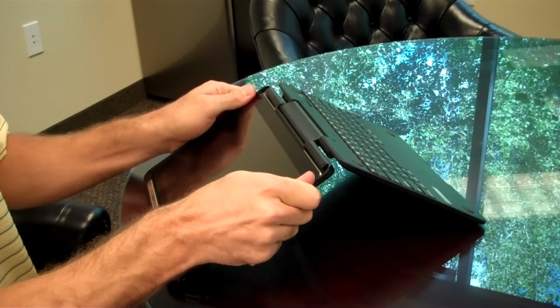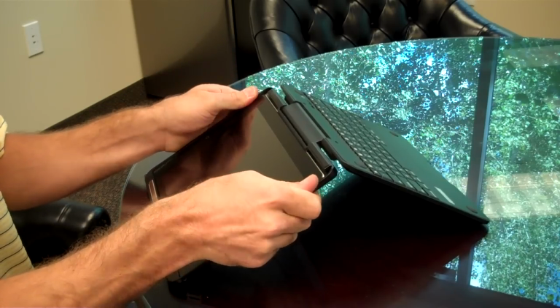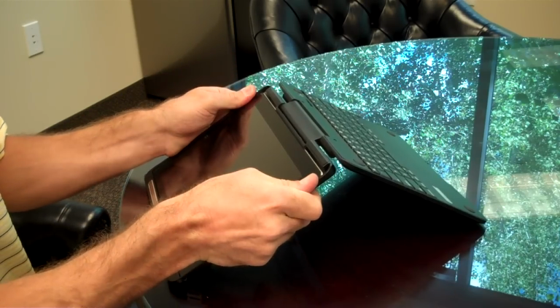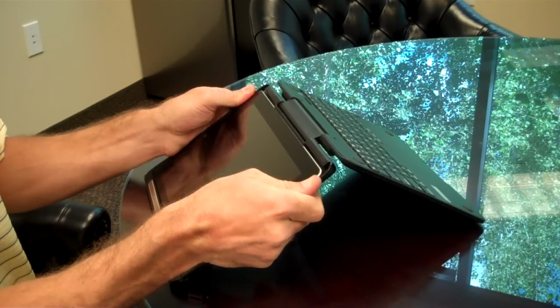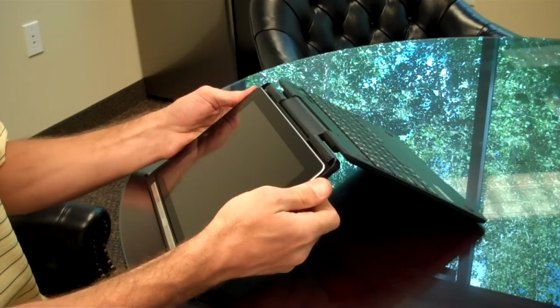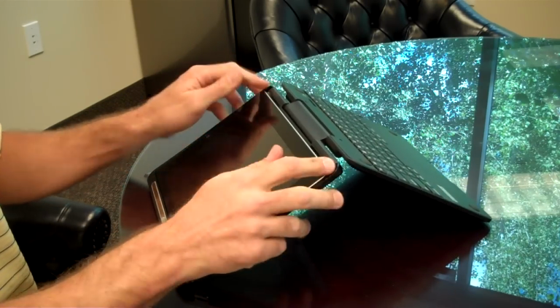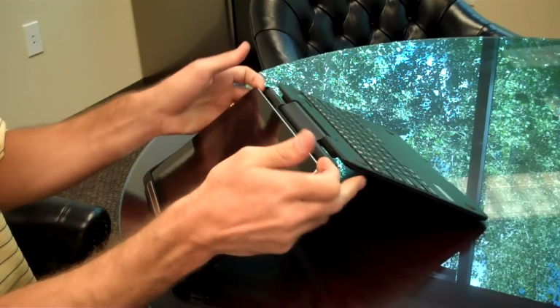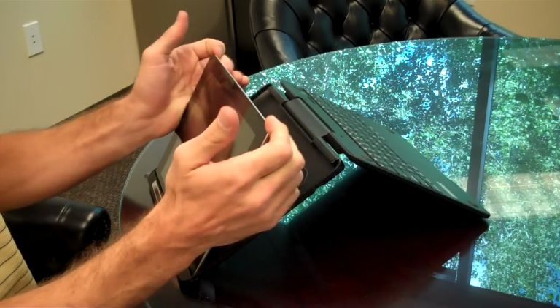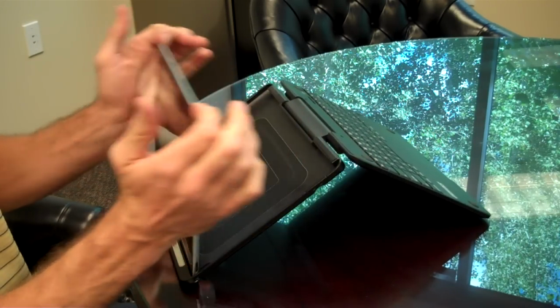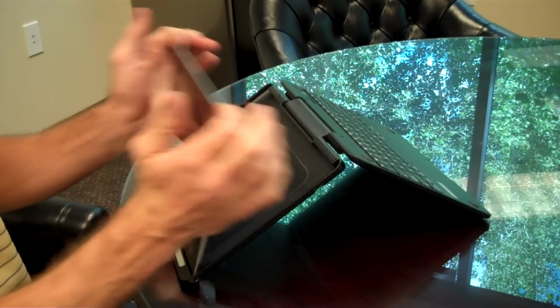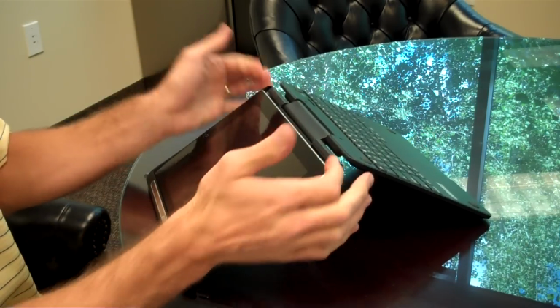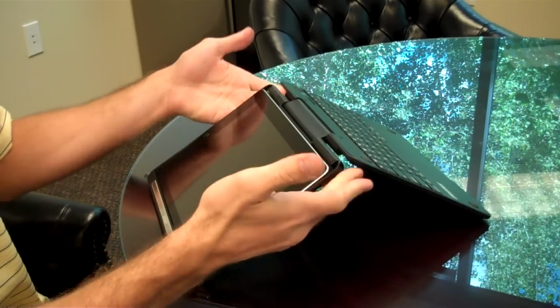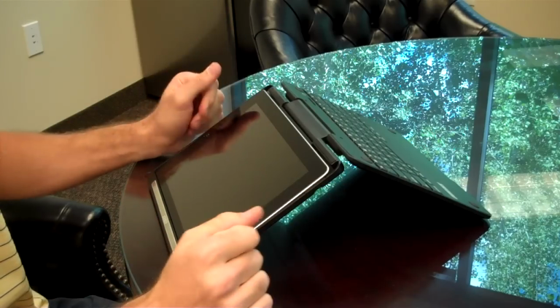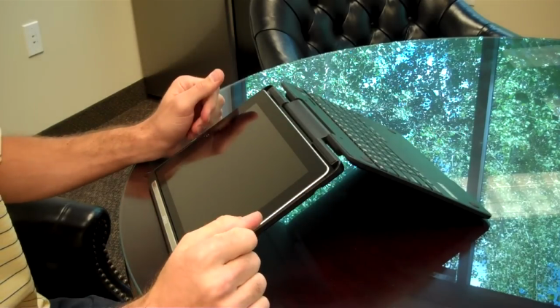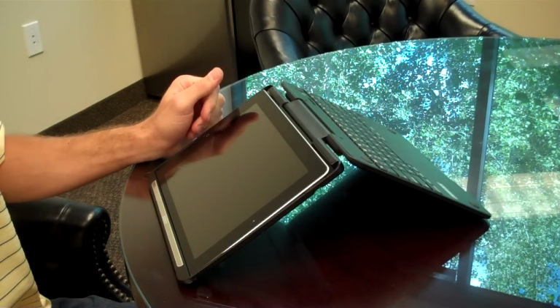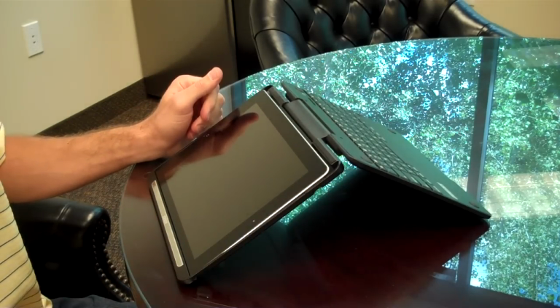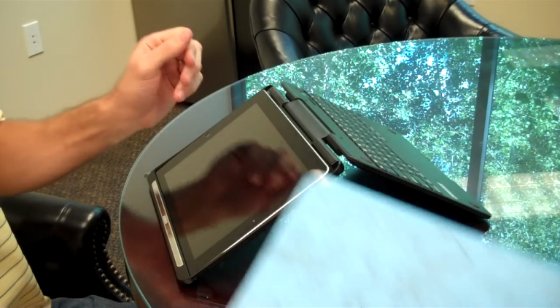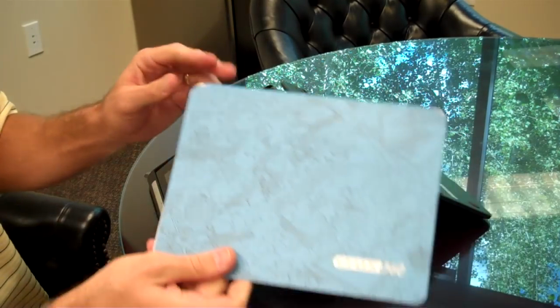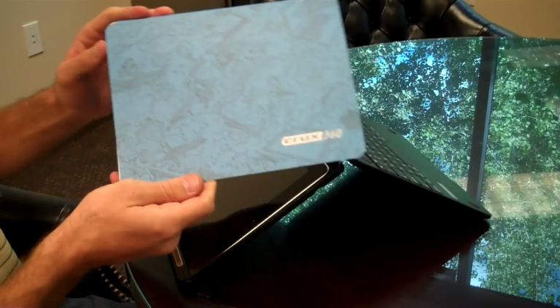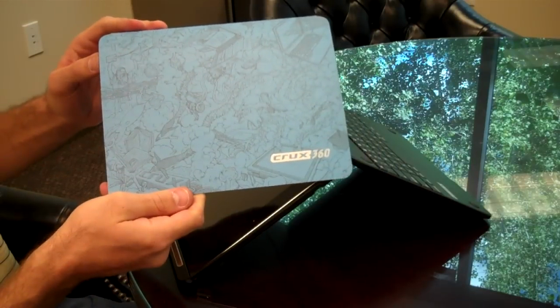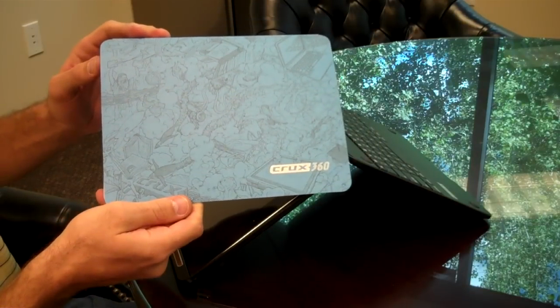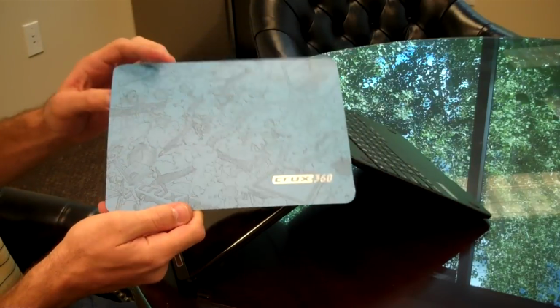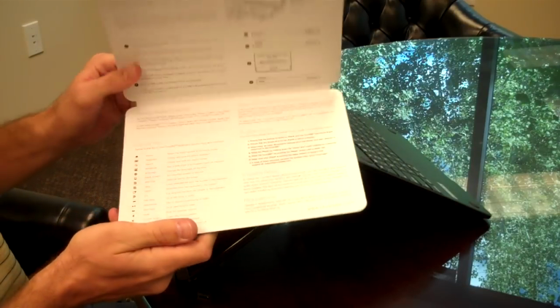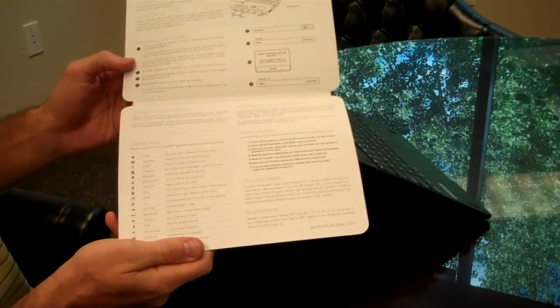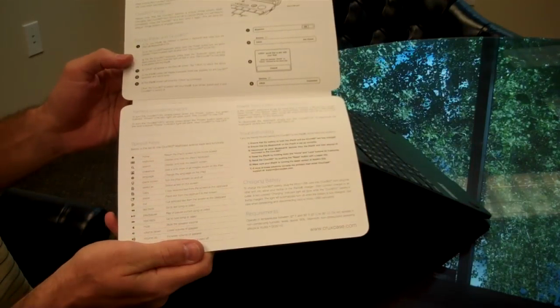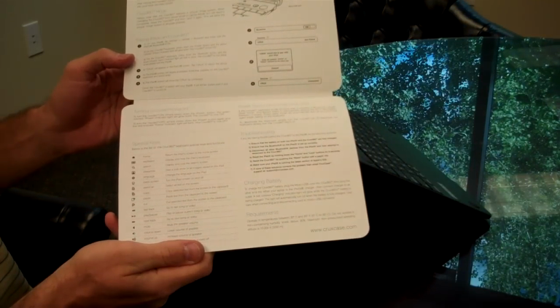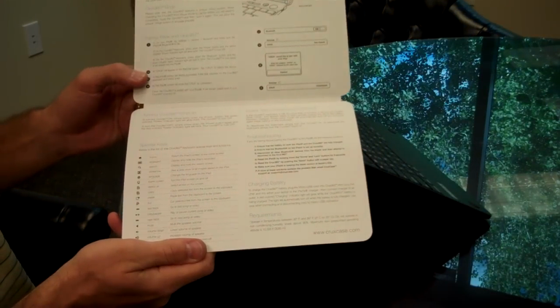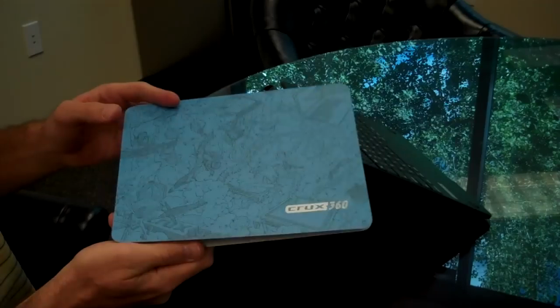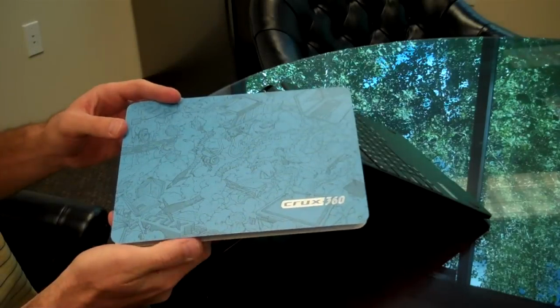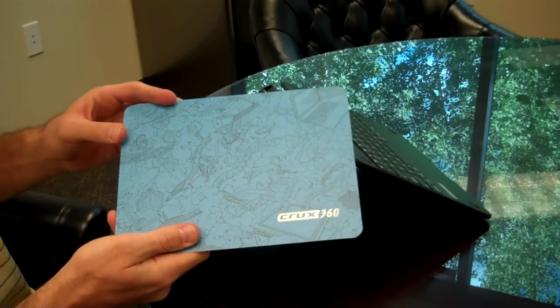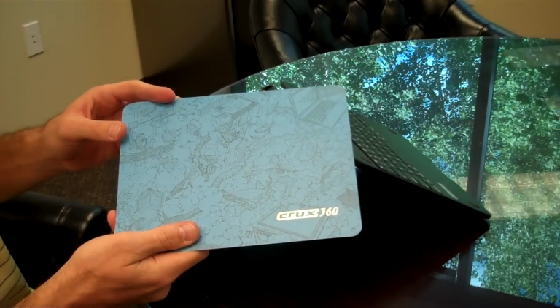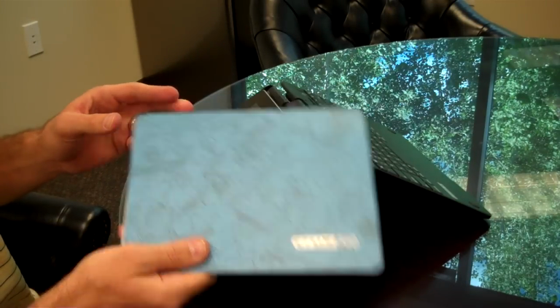Give some forward and outward pressure, and the iPad will simply pop right out from the Crux case. For further information on the functionality of your Crux case and other instructions, you can refer to that. Enjoy your Crux case.